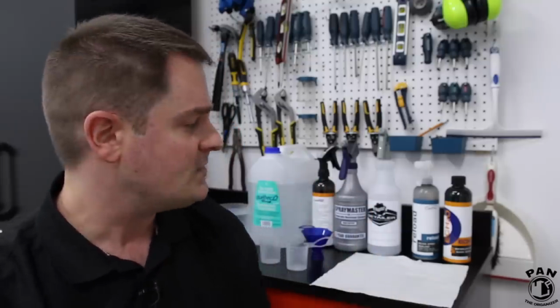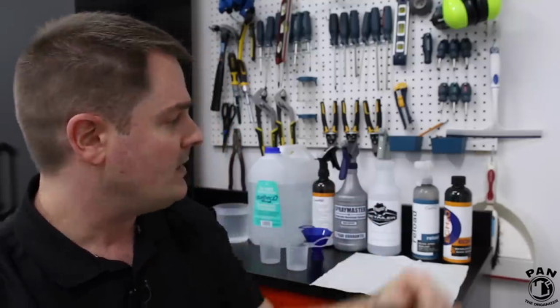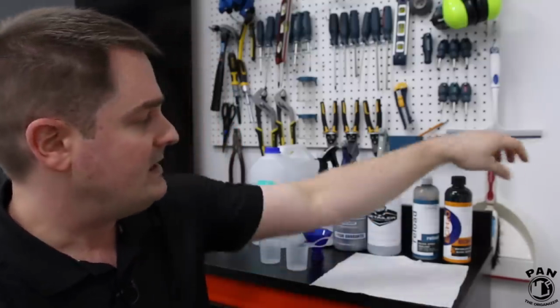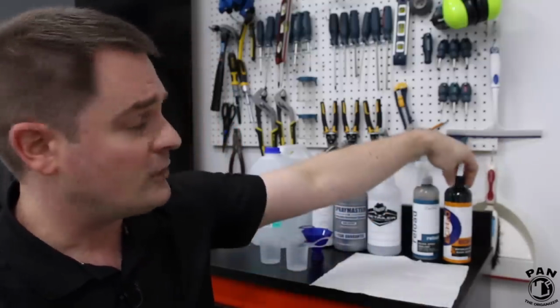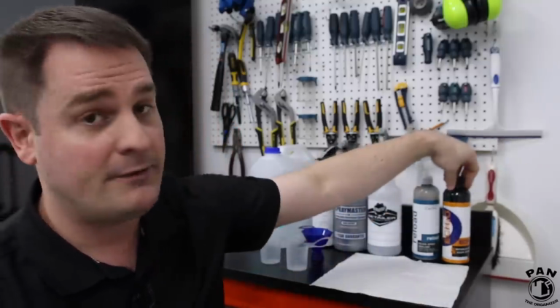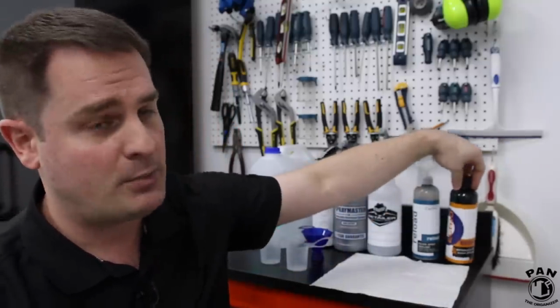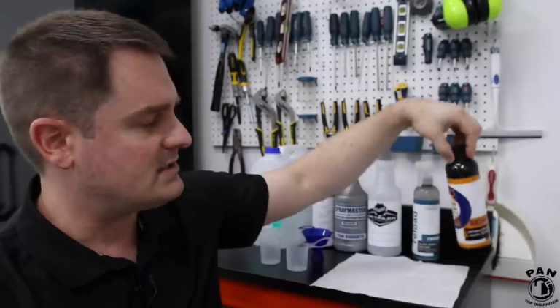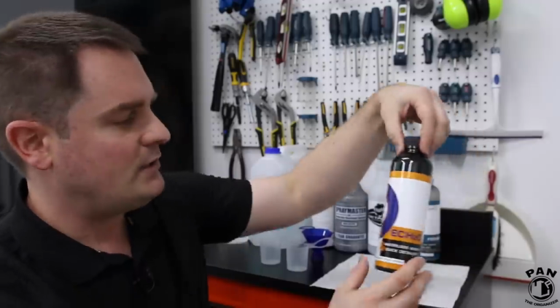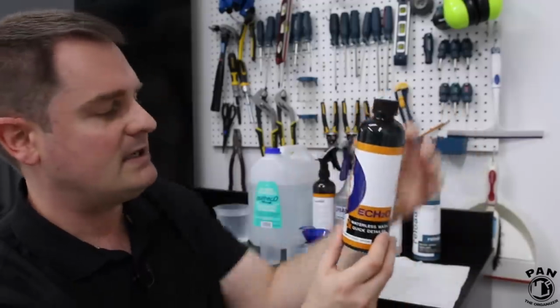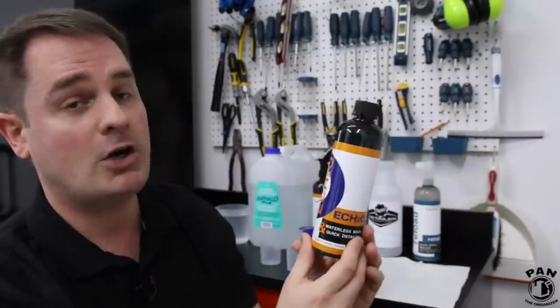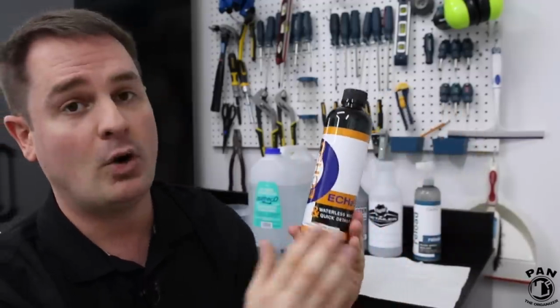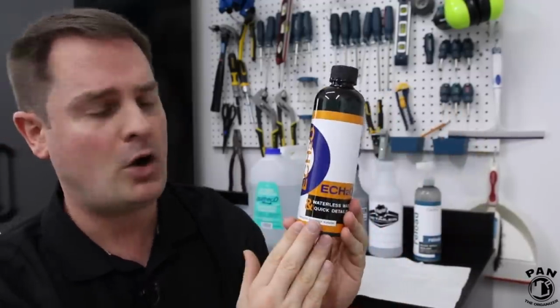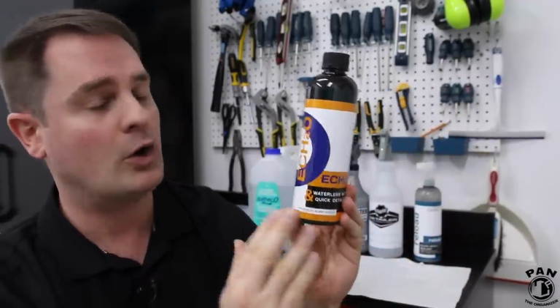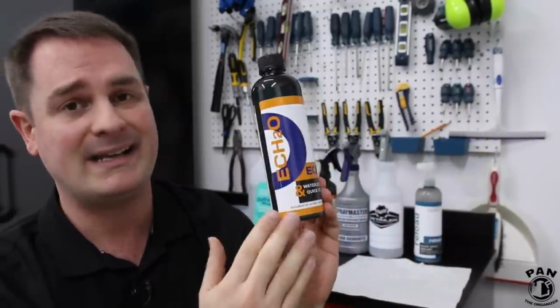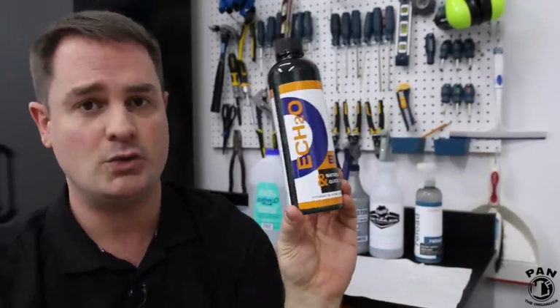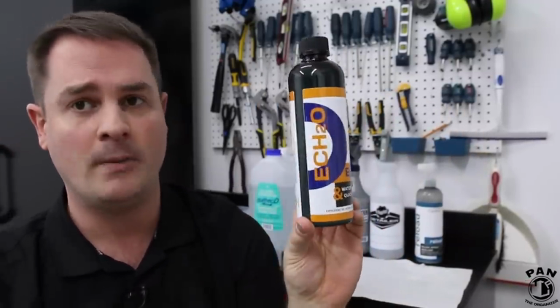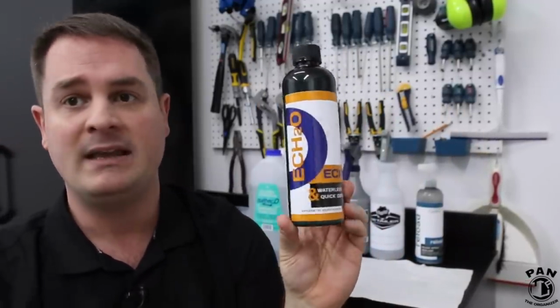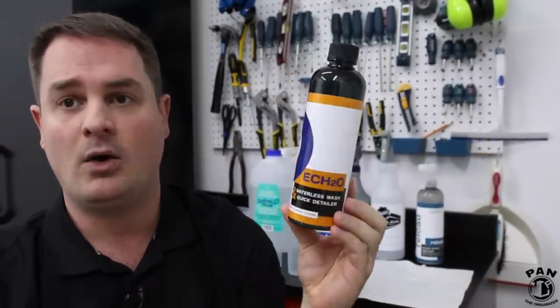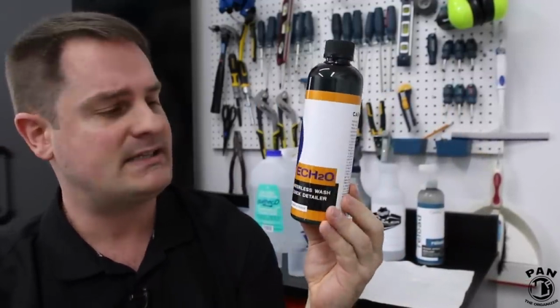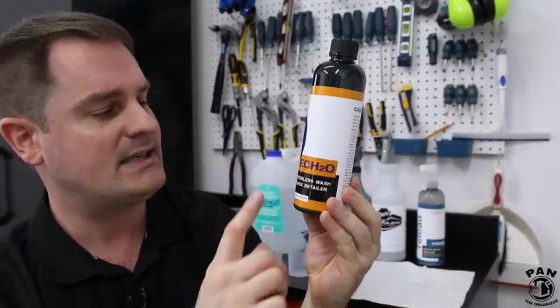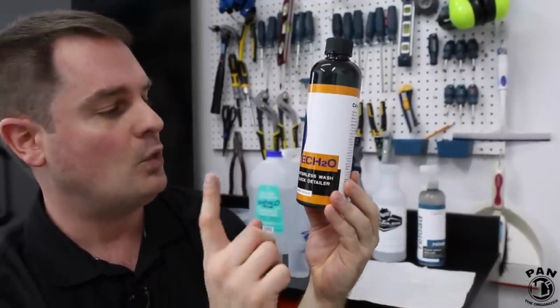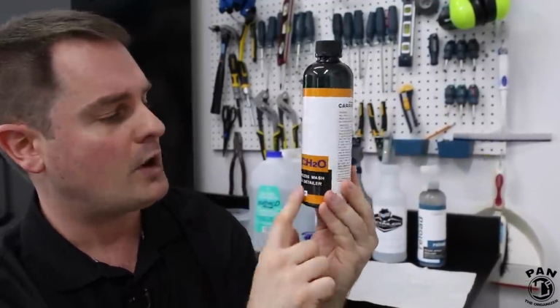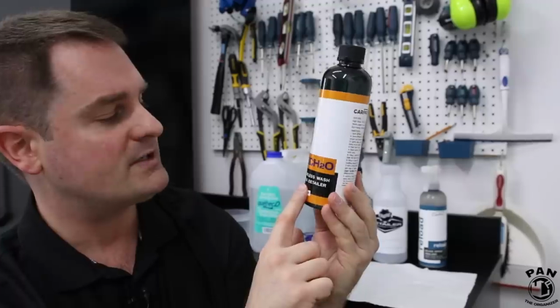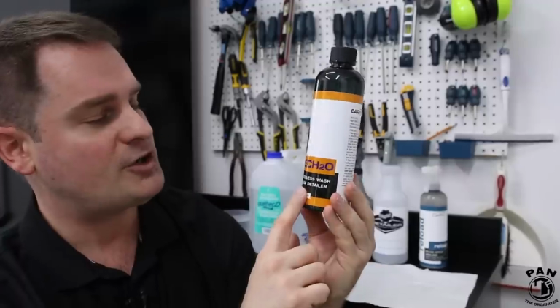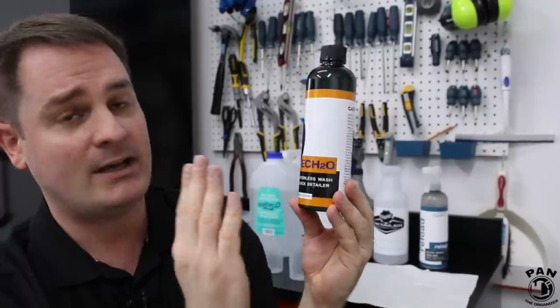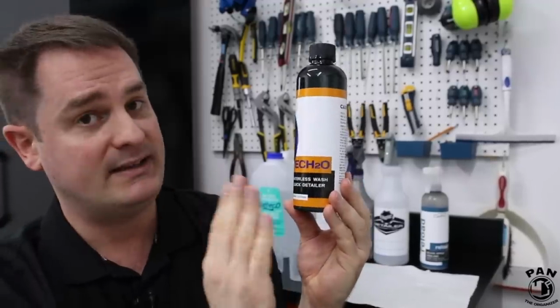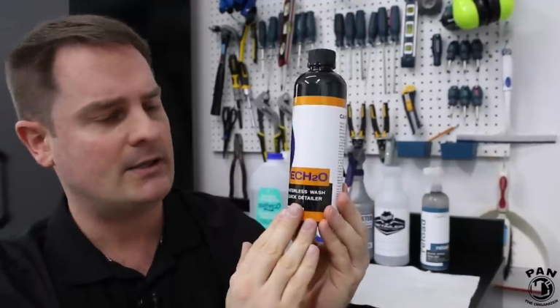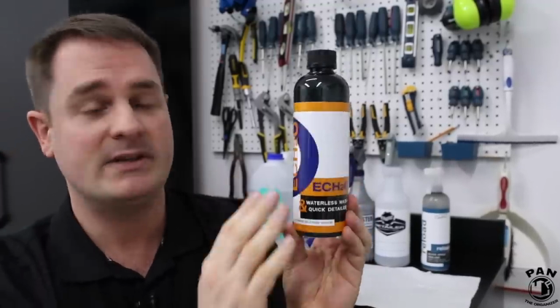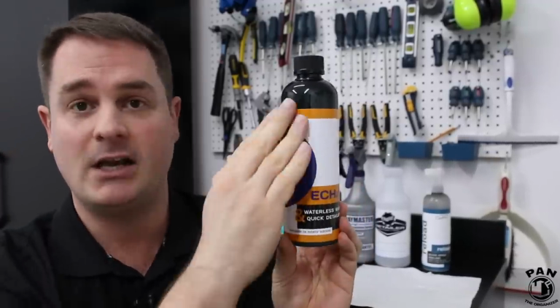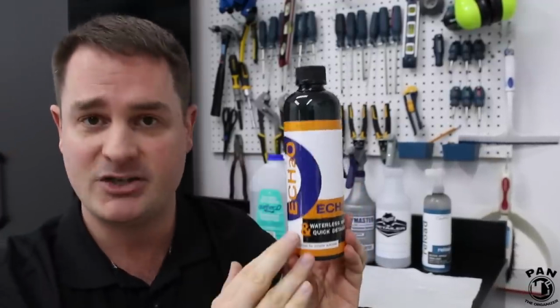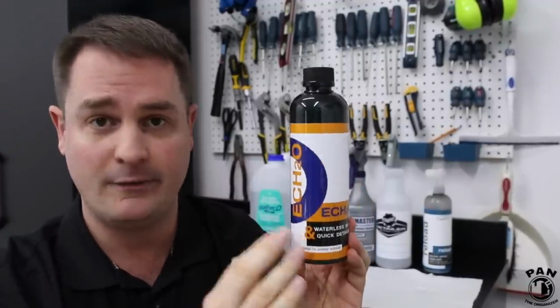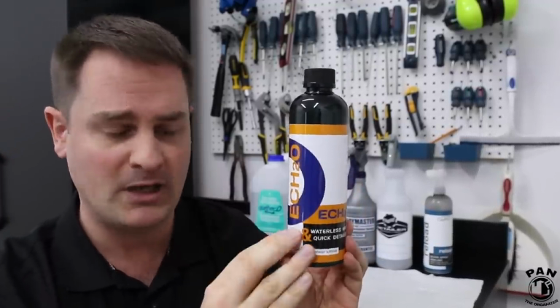The first of three products you need is CarPro Echo, or EC2O. This is their new waterless wash and quick detailer — it's a concentrated formula.